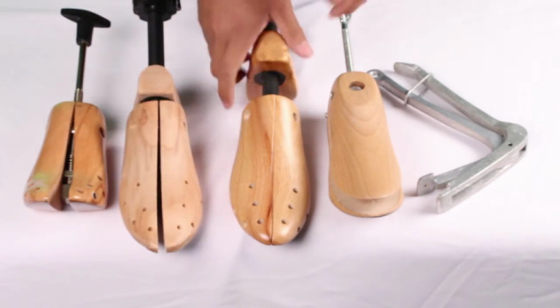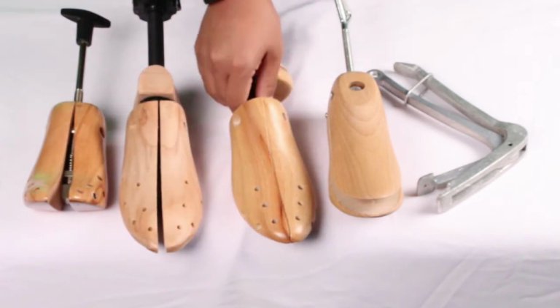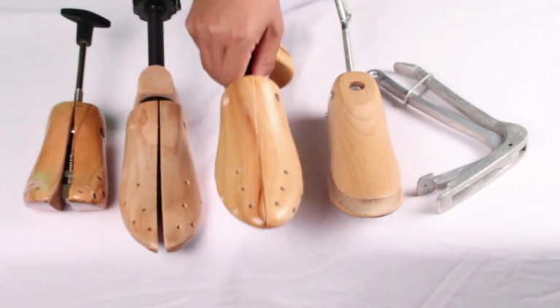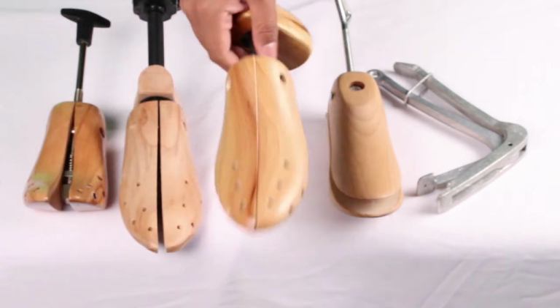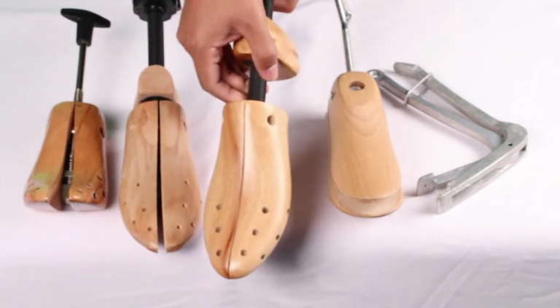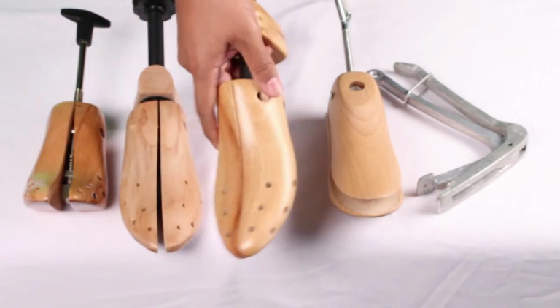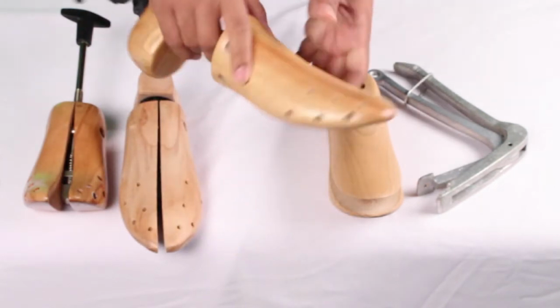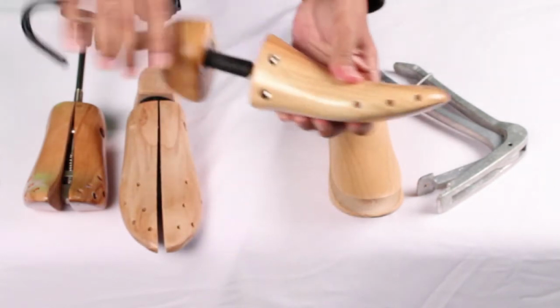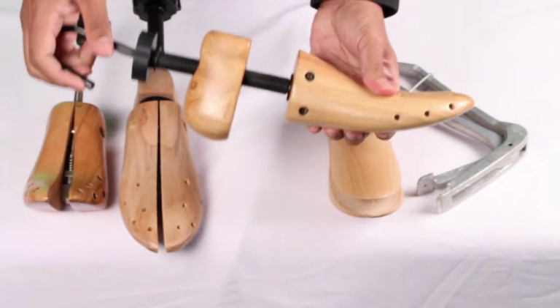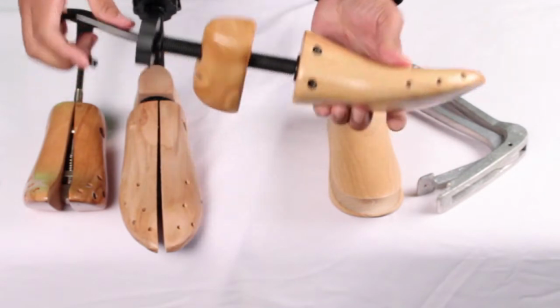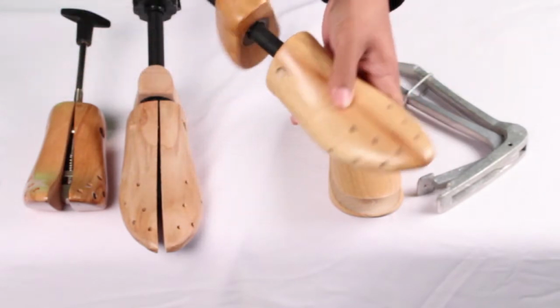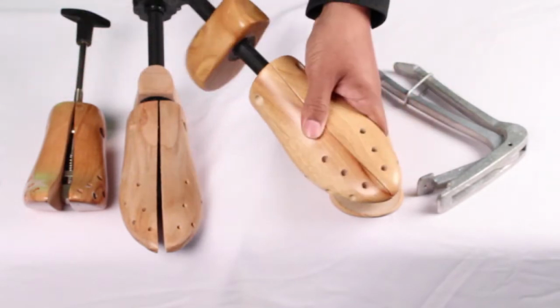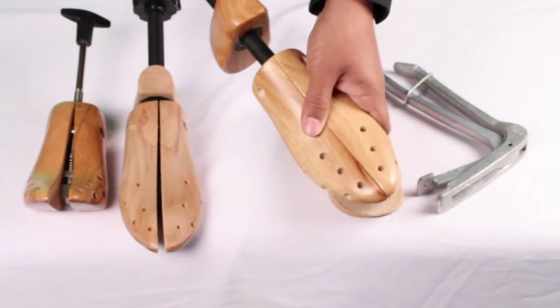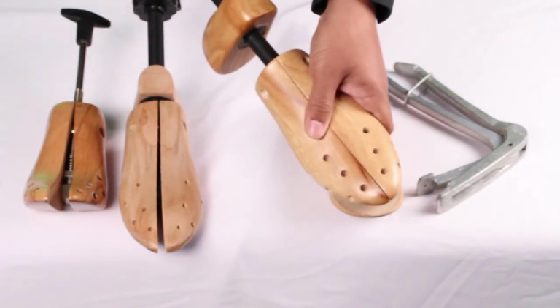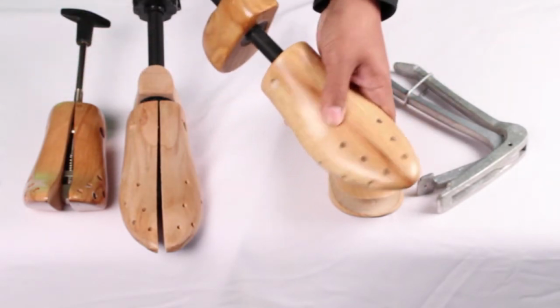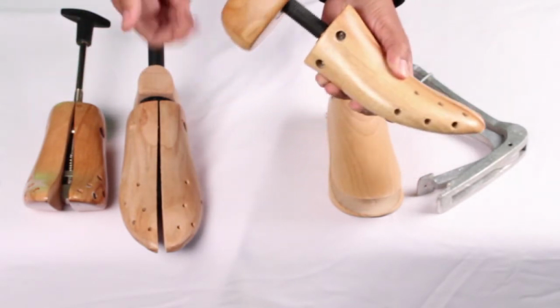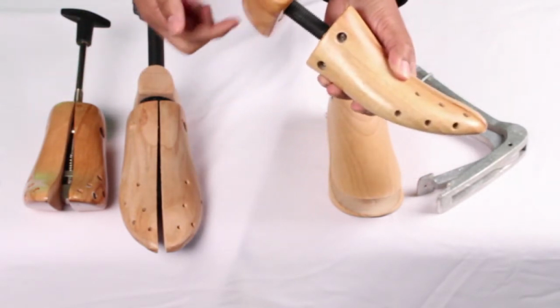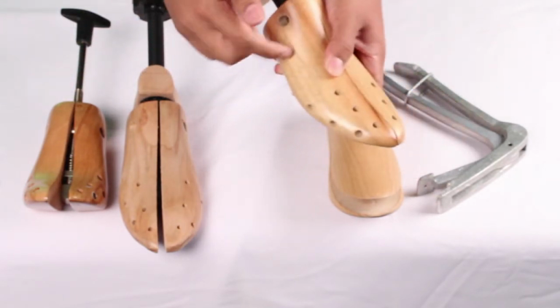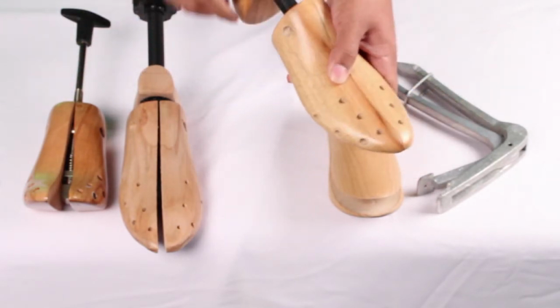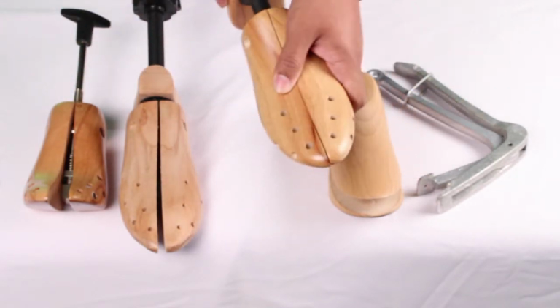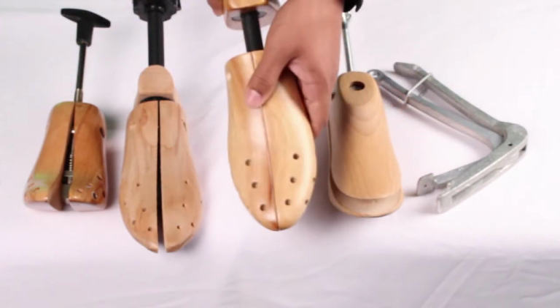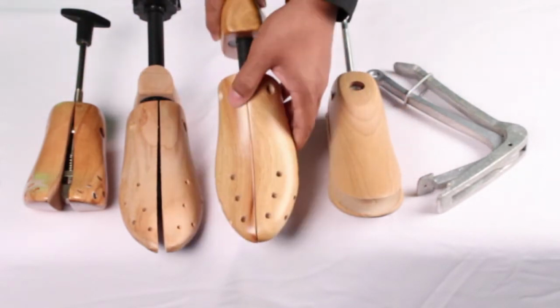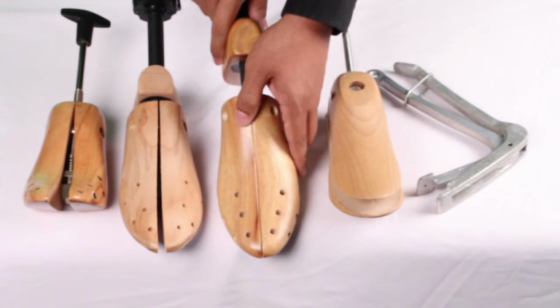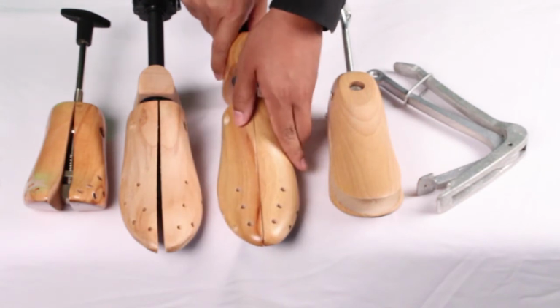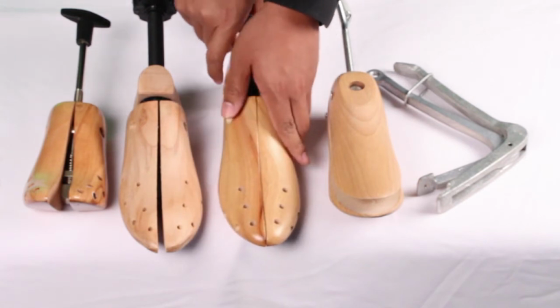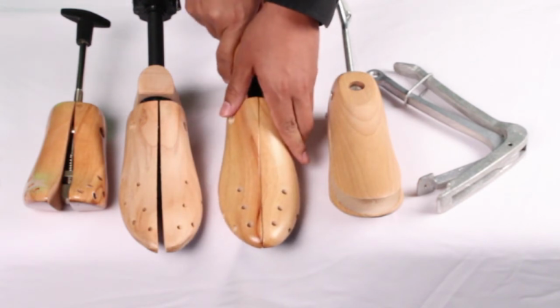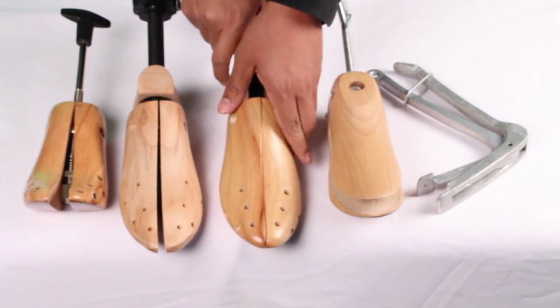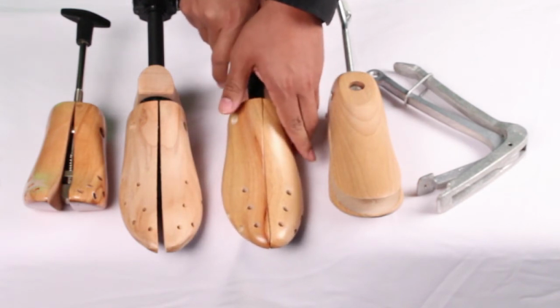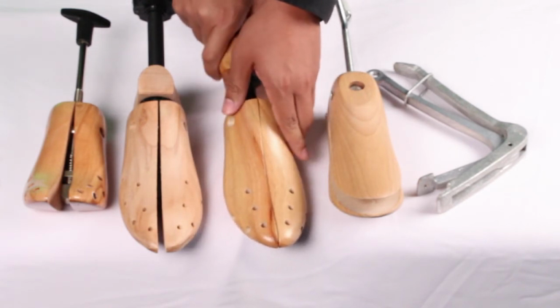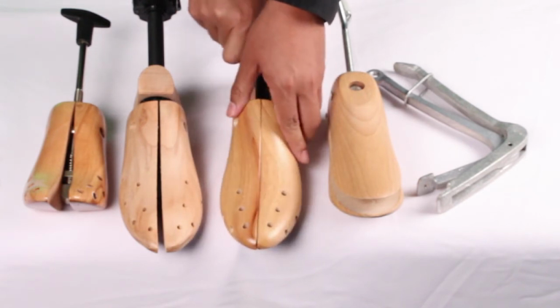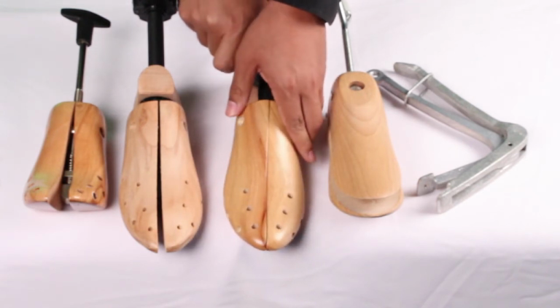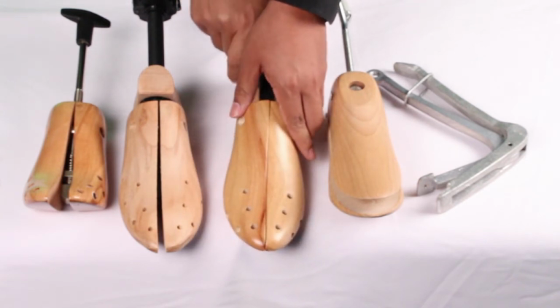Last is our very own Footfitter professional two-way shoe stretcher. A little sturdier and with better mechanics, this shoe stretcher is great for any home or office. It stretches the width and length and is made of a rubber wood with a steel threaded rod.